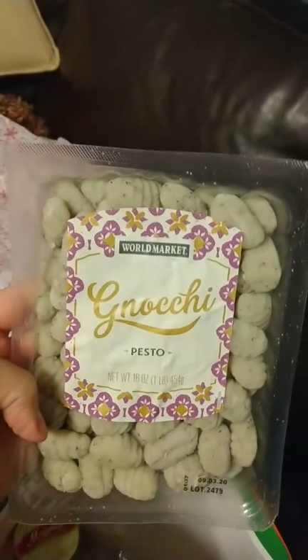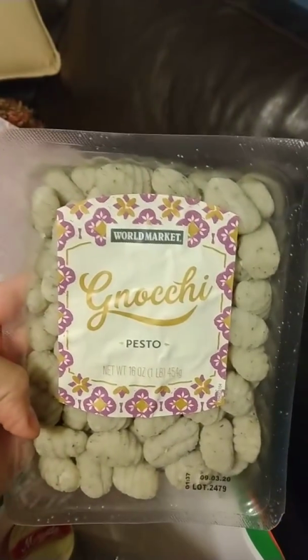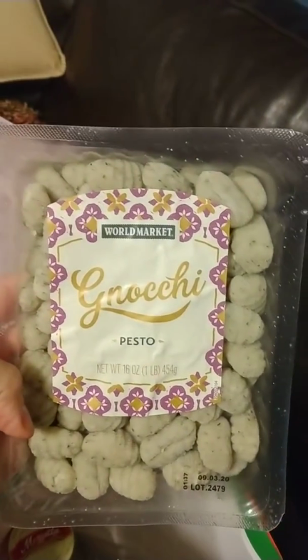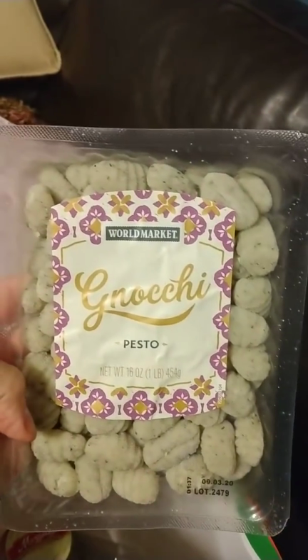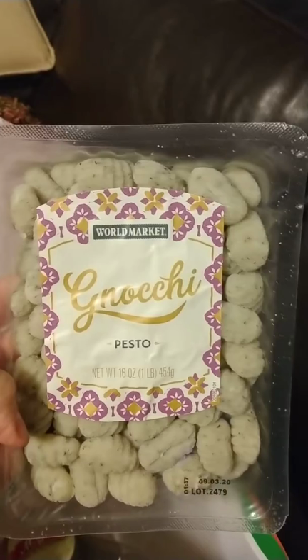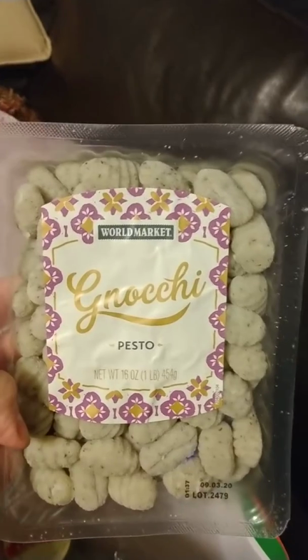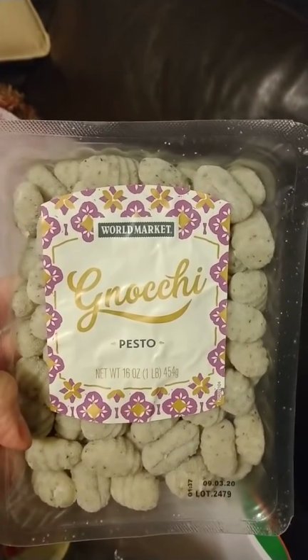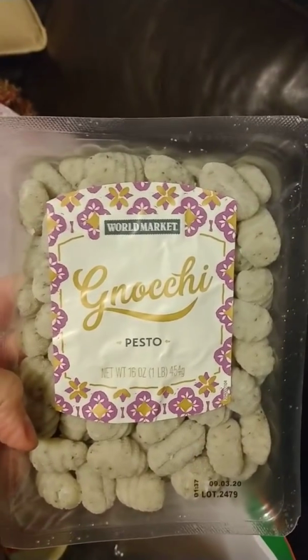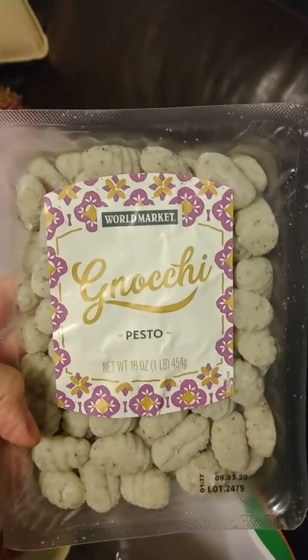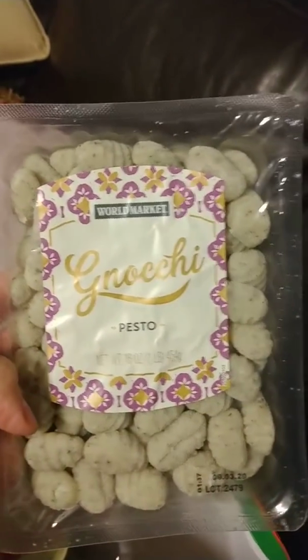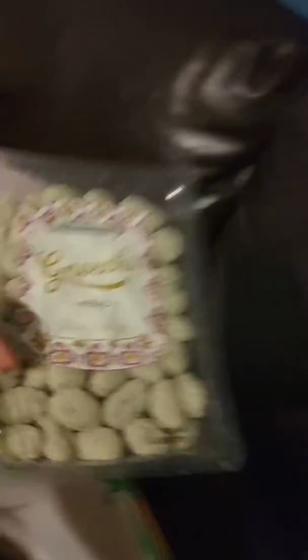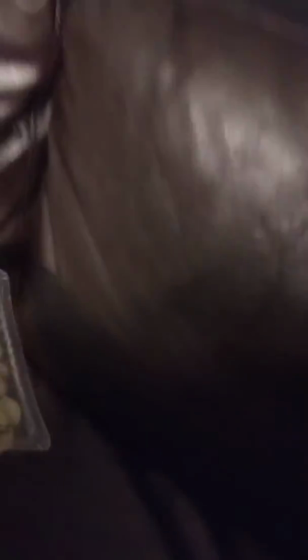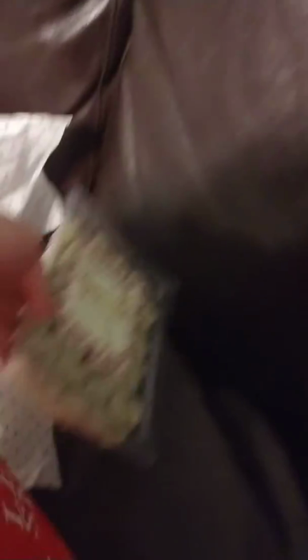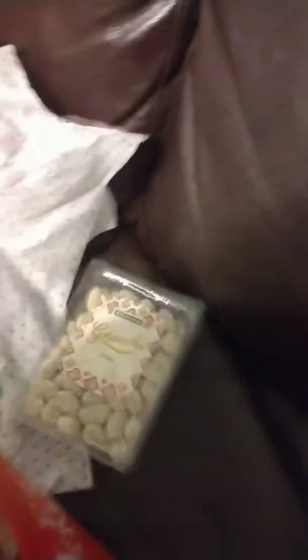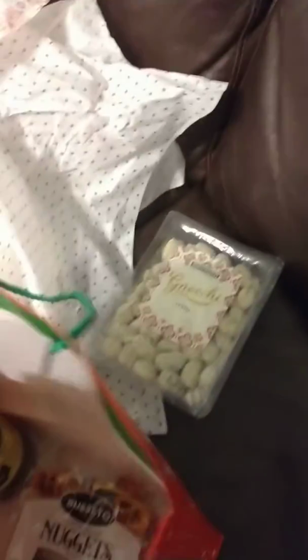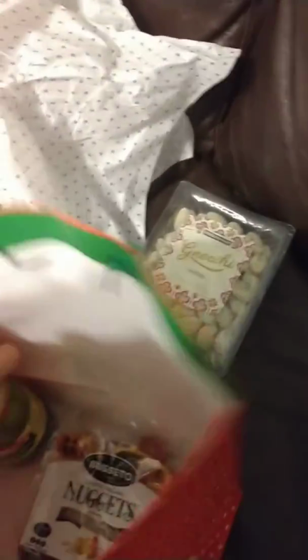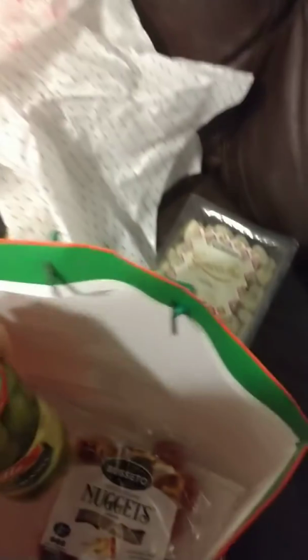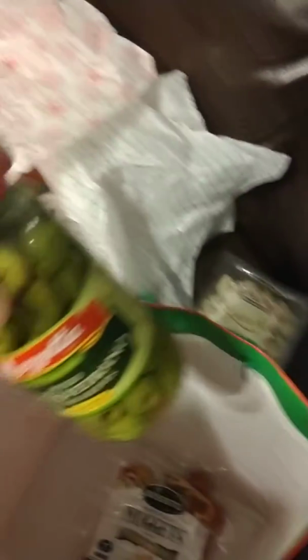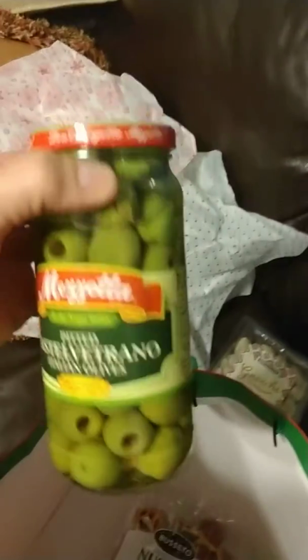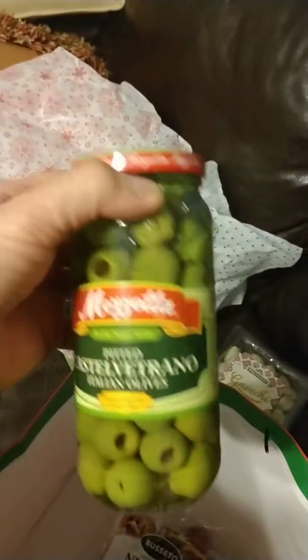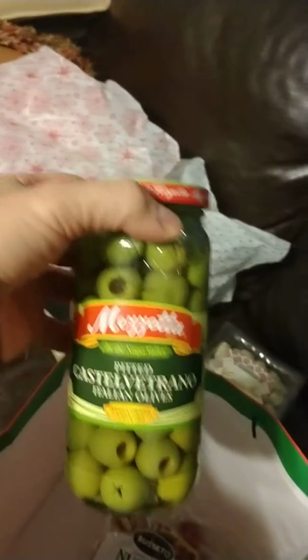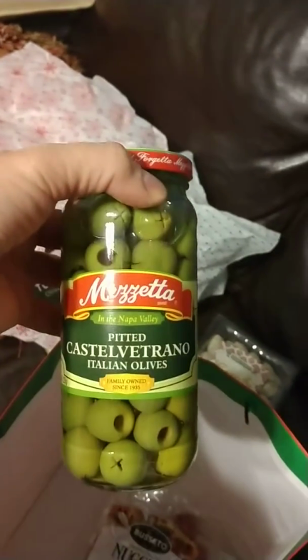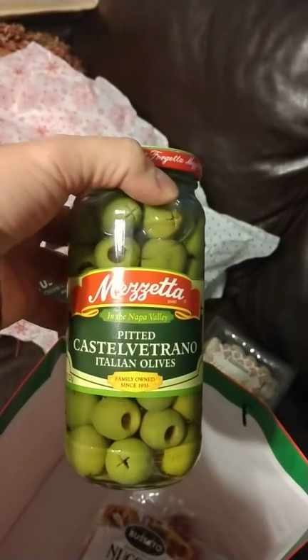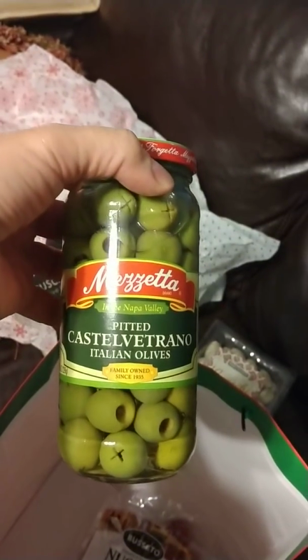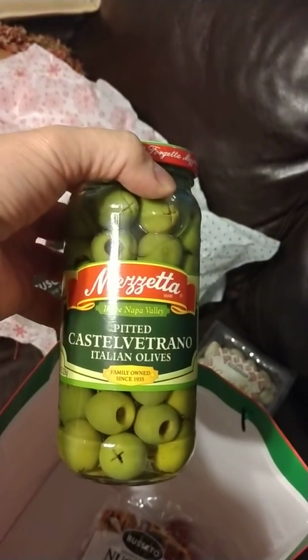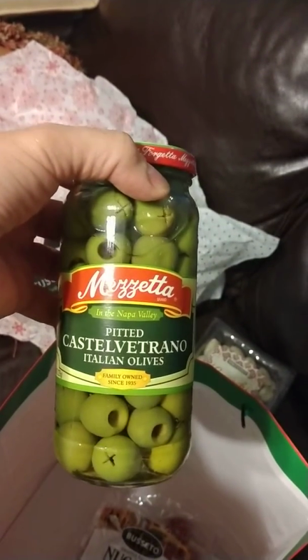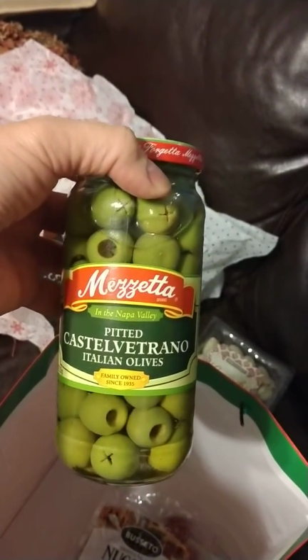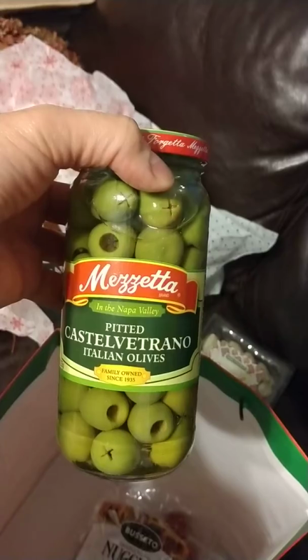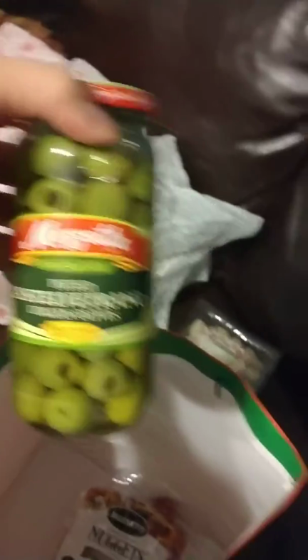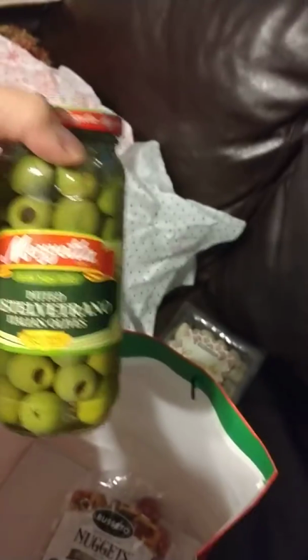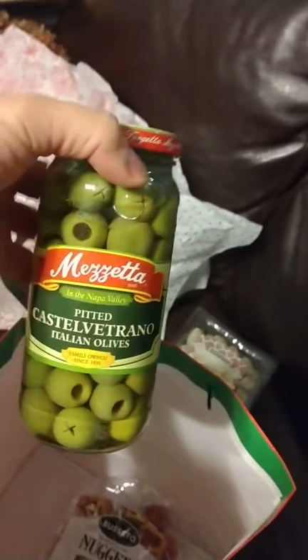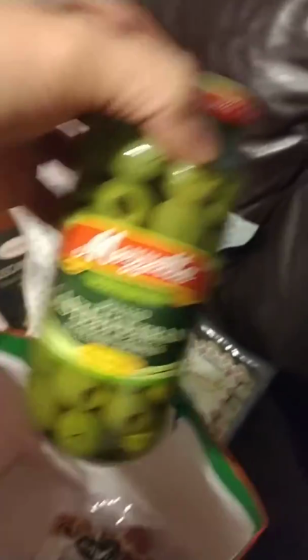Noji pesto flavor. Oh my goodness, that looks good. What else do we have? We have a big jar of fancy olives. Italian, very good.